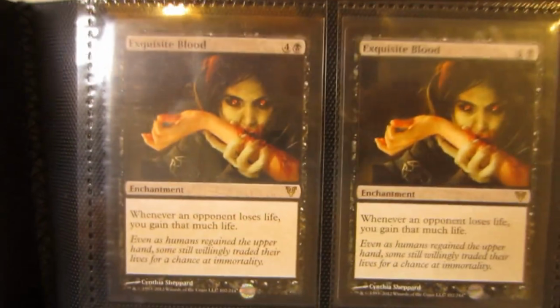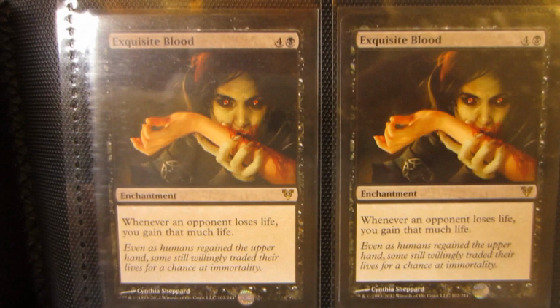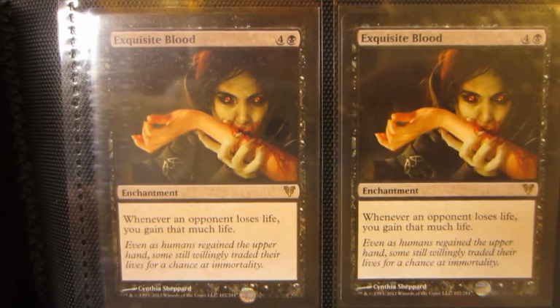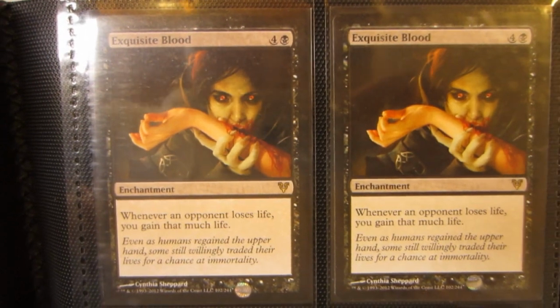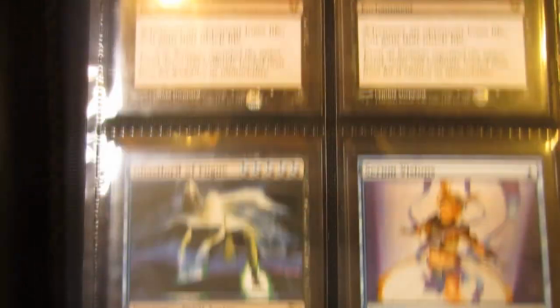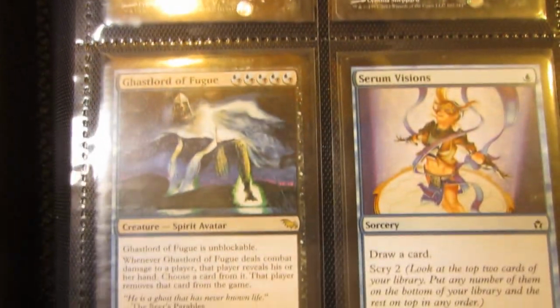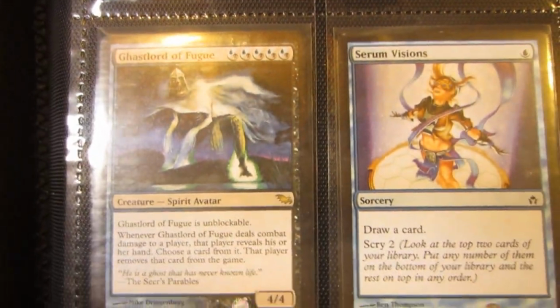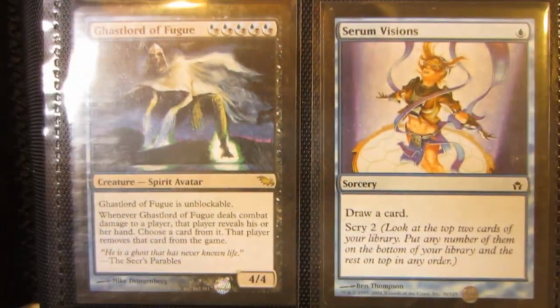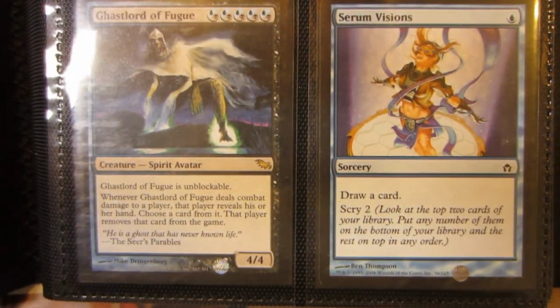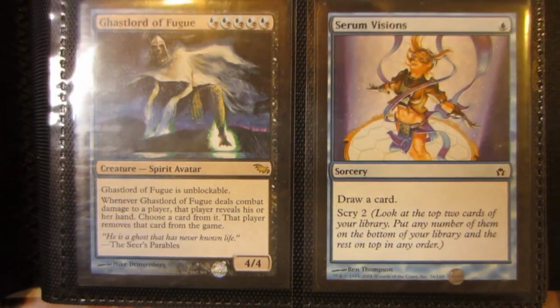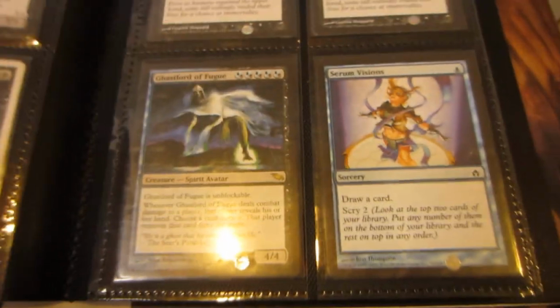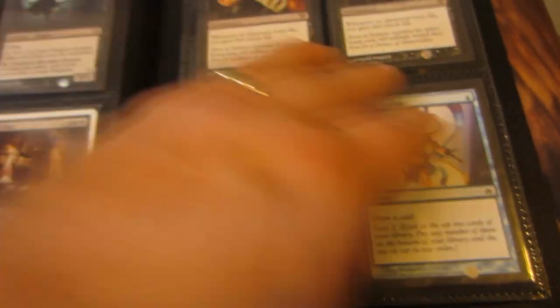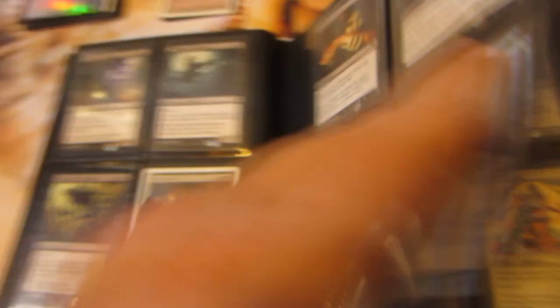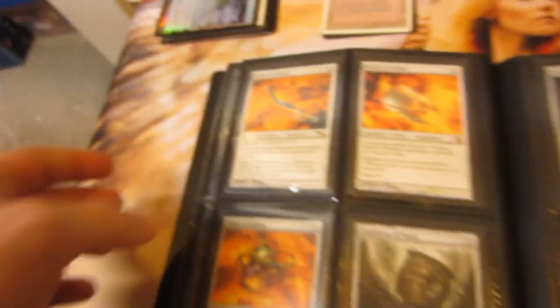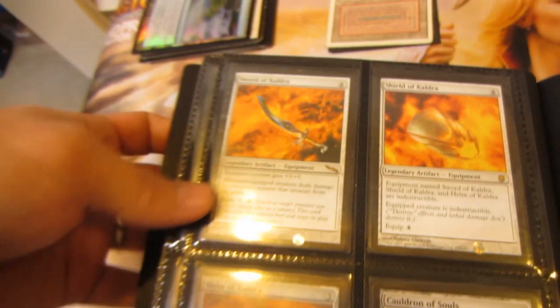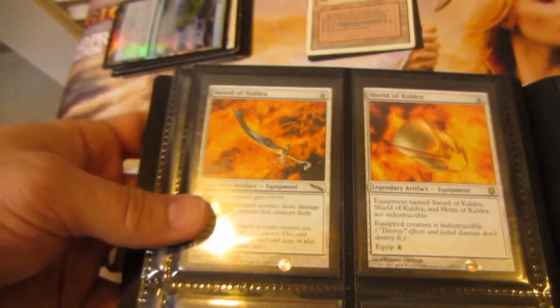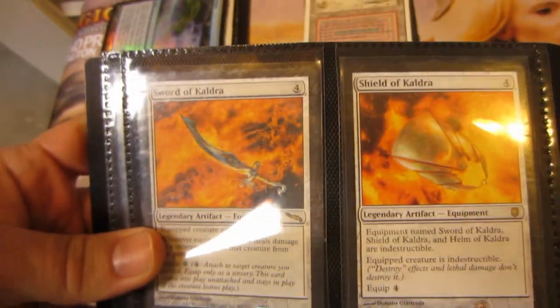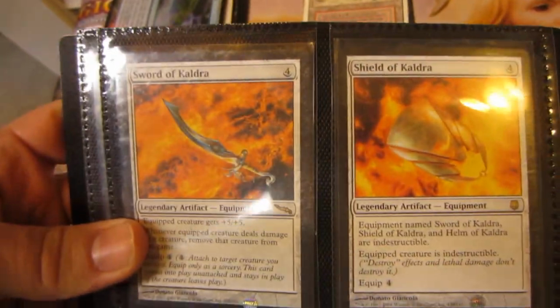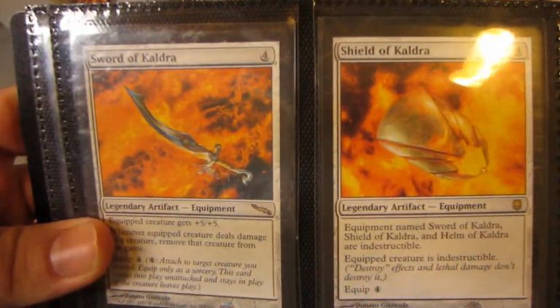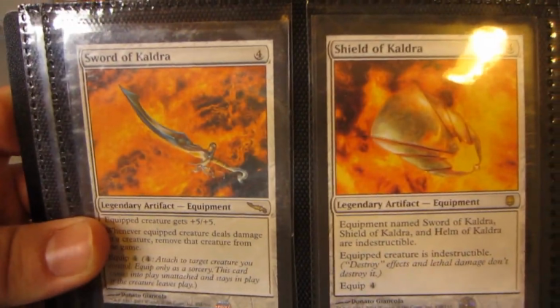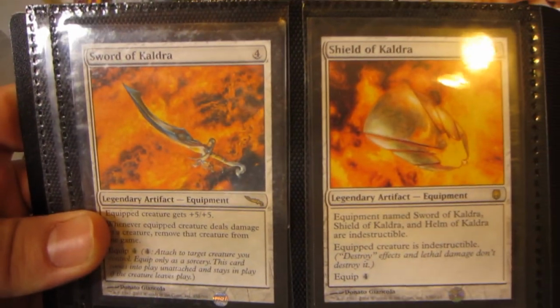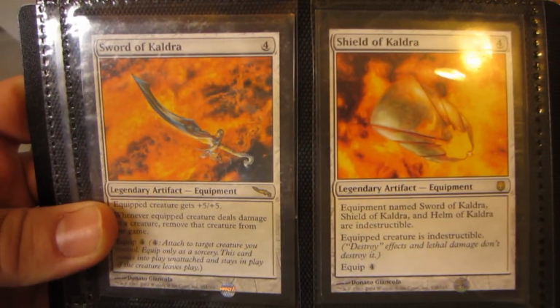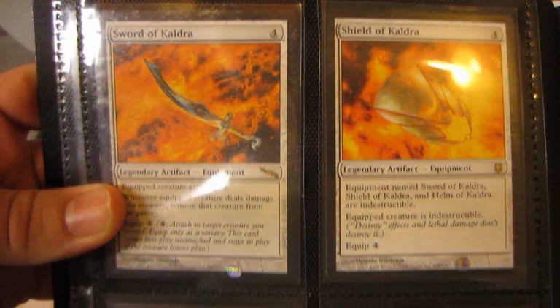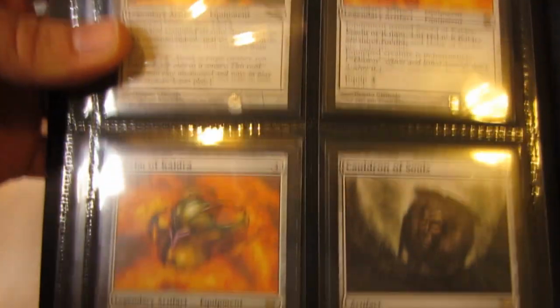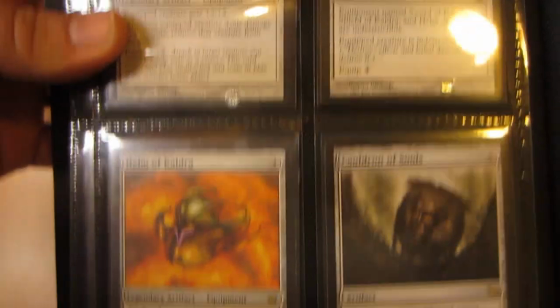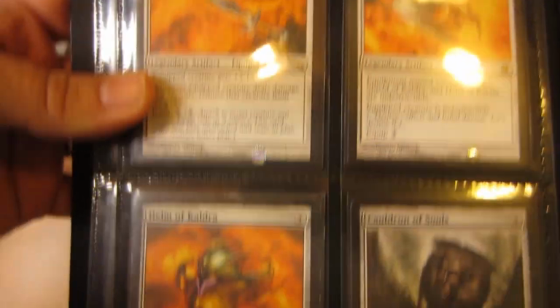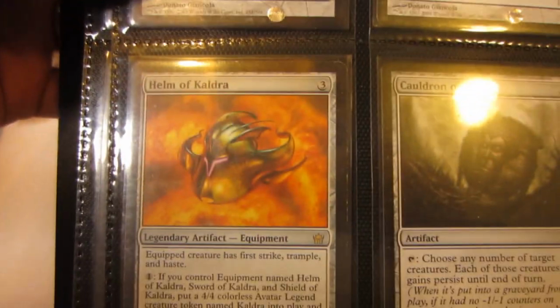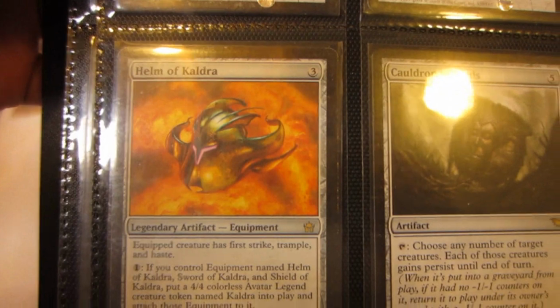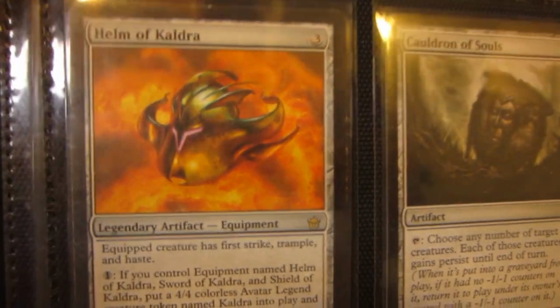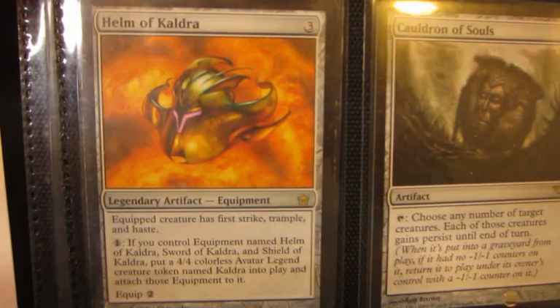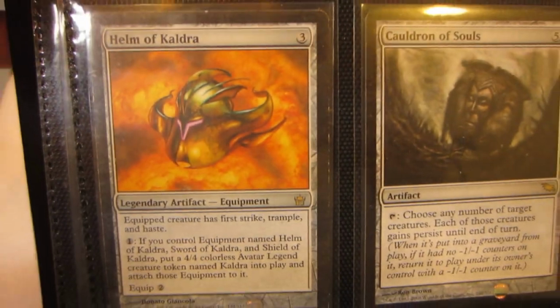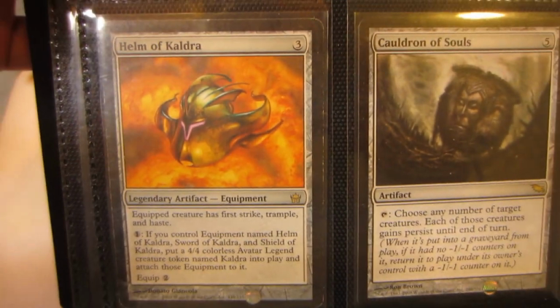Here's two Exquisite Bloods, Ghoulcaller of Fugue, Serum Visions, Sword of Kaldra and Shield of Kaldra, both in SP.